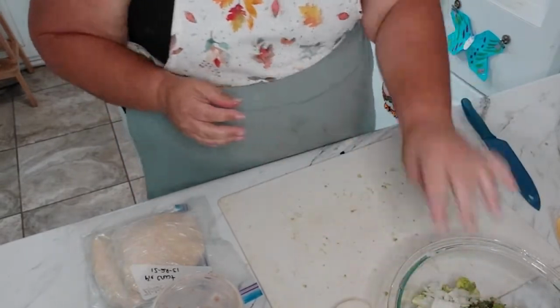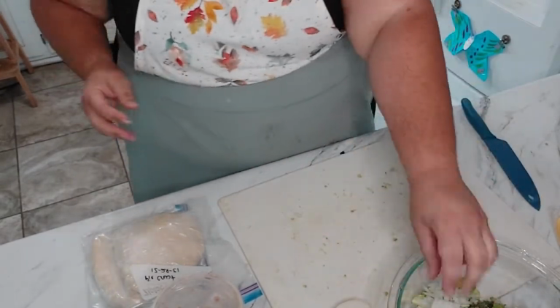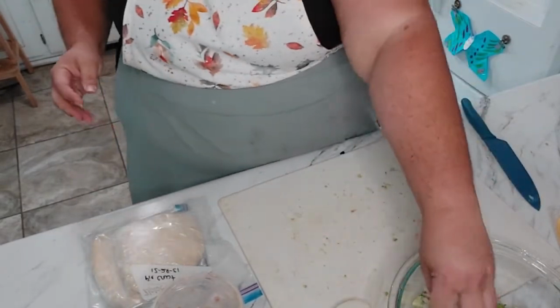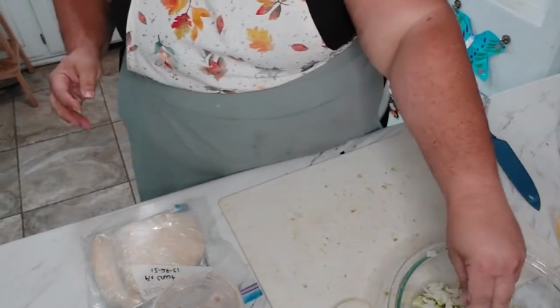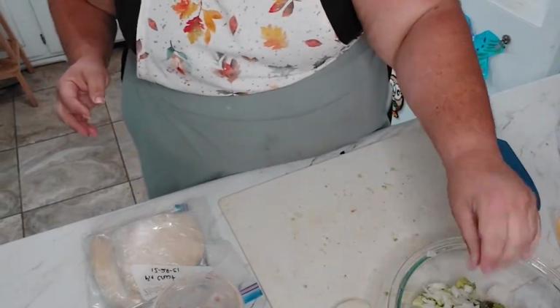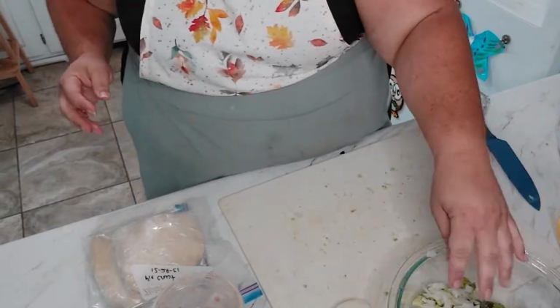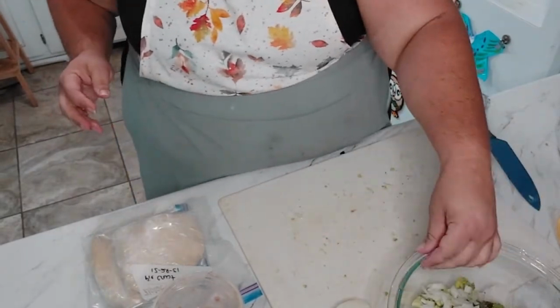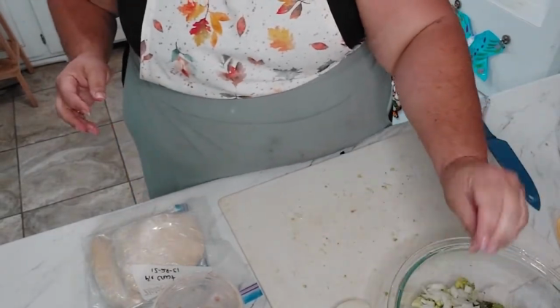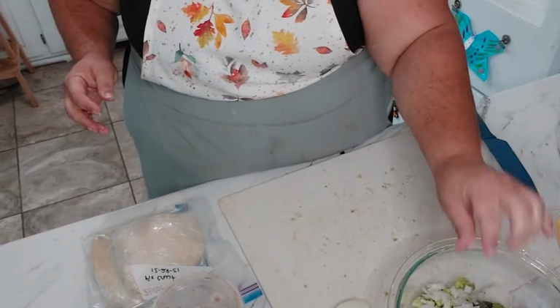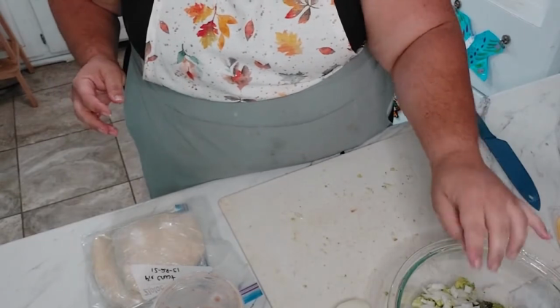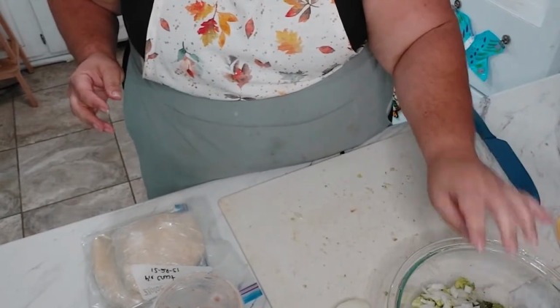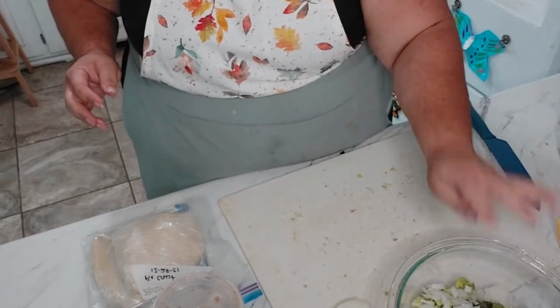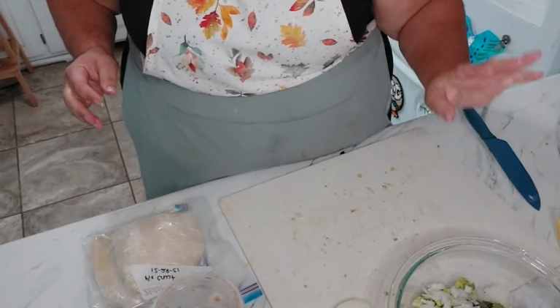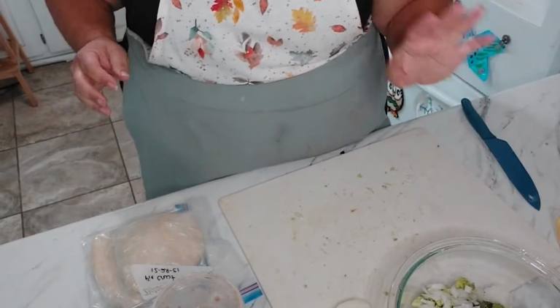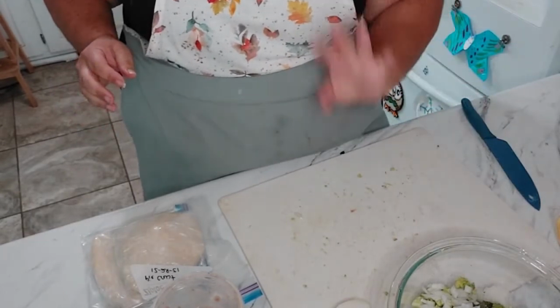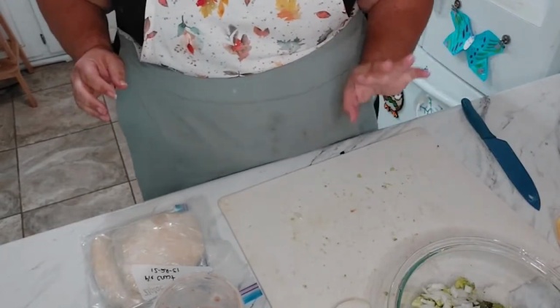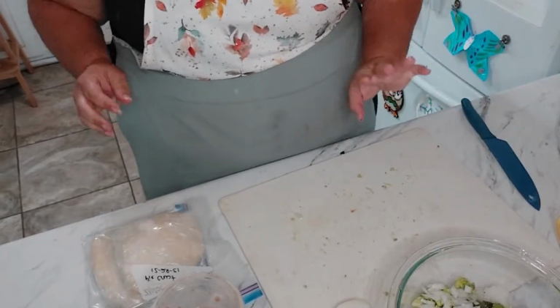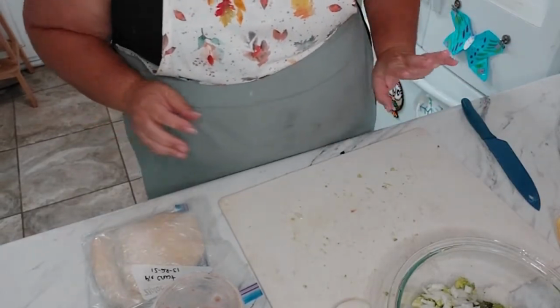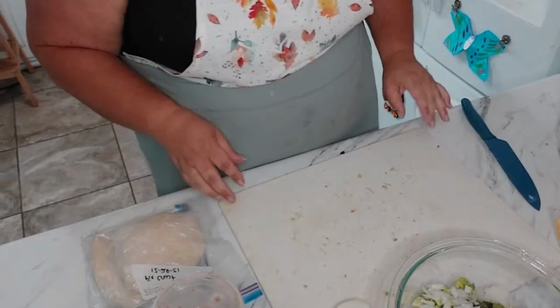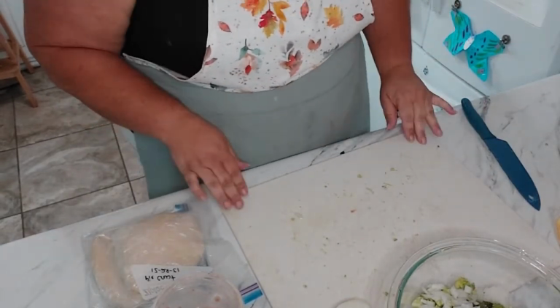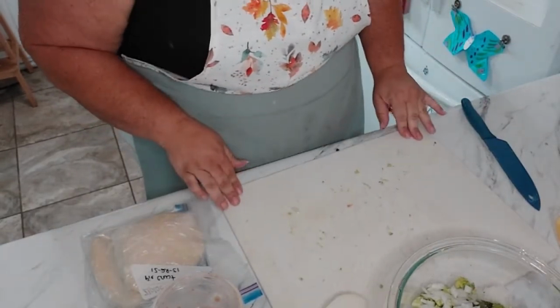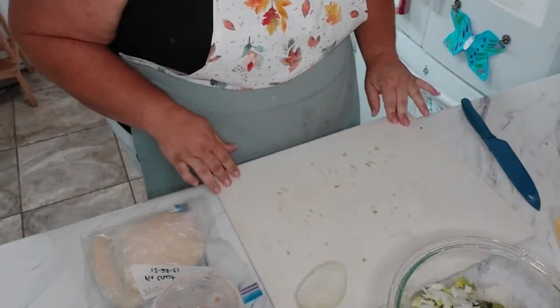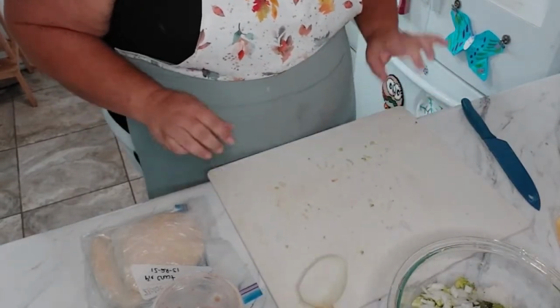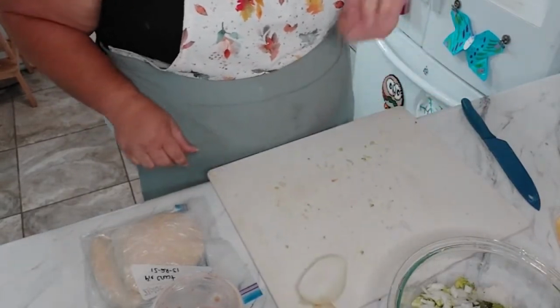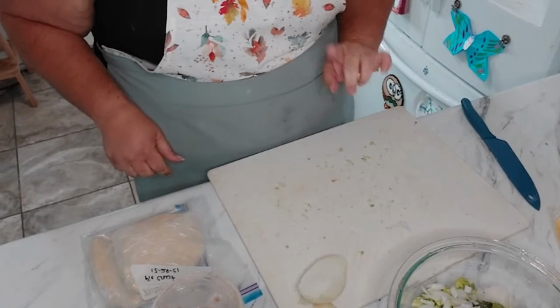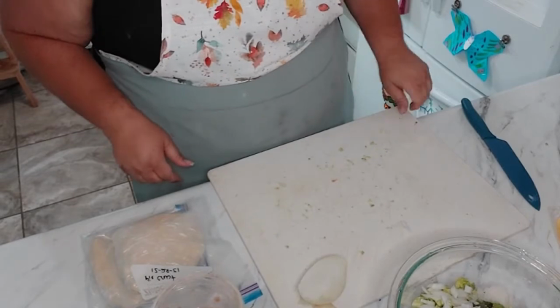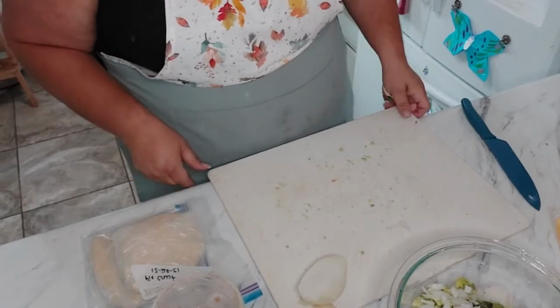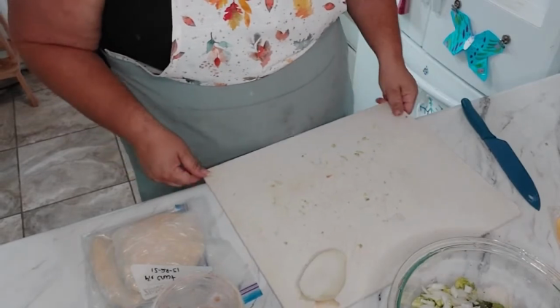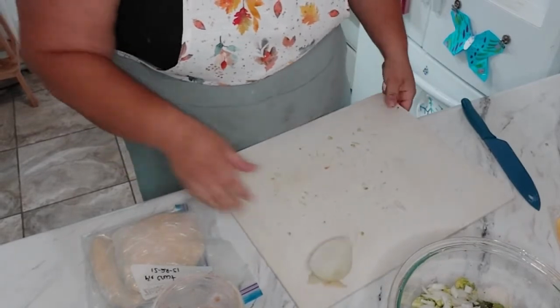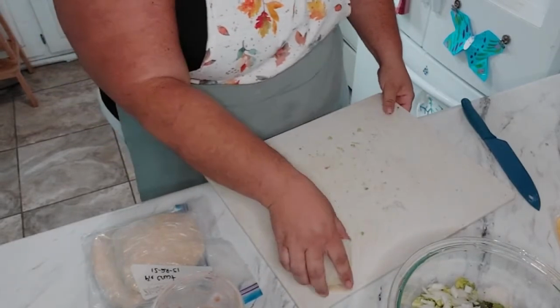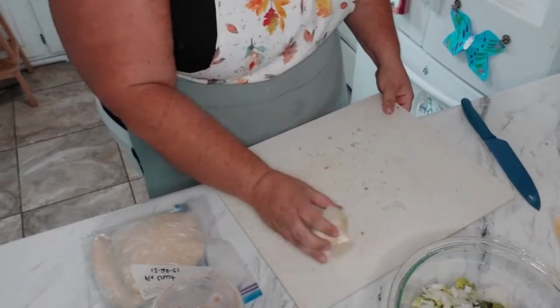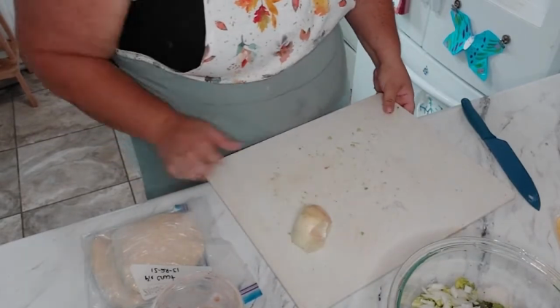I do have garlic in the garden as well that I have not harvested yet — I desperately need to — but we'll use garlic powder for right now.